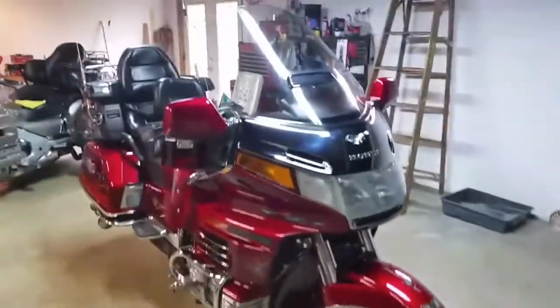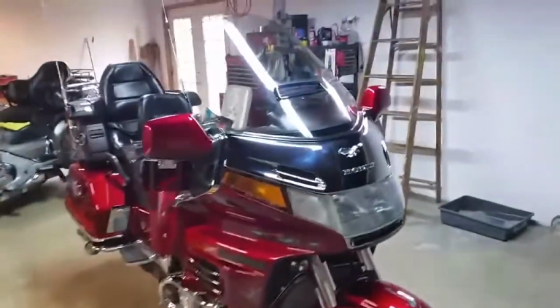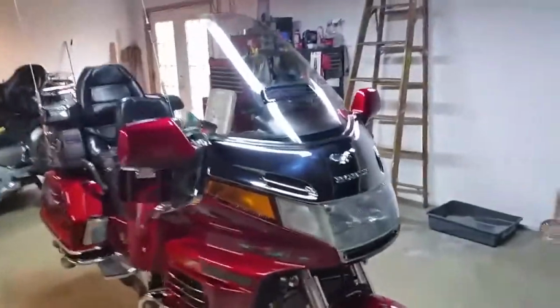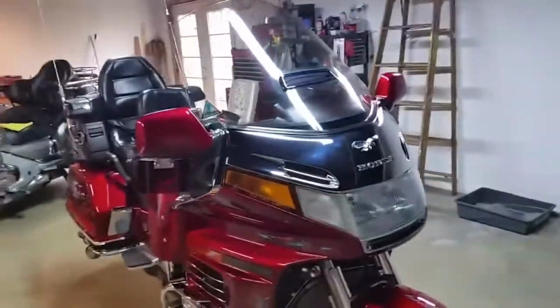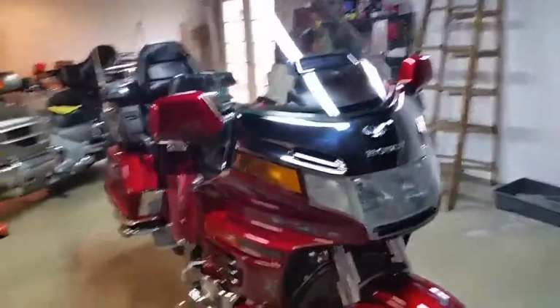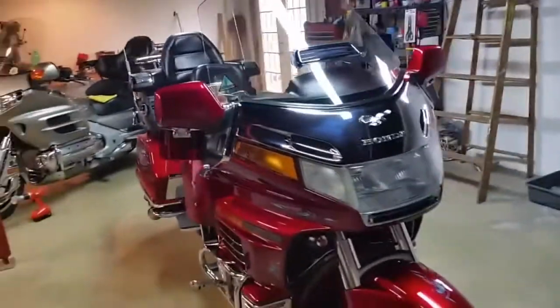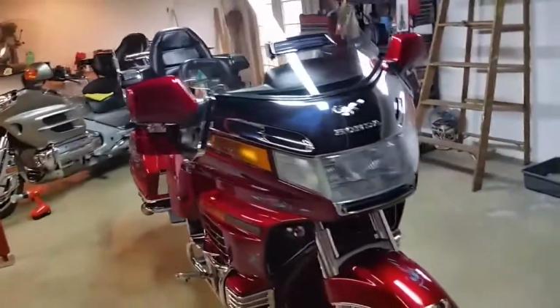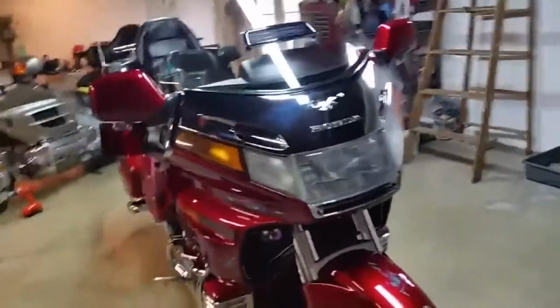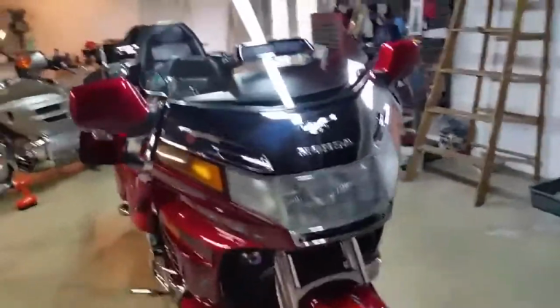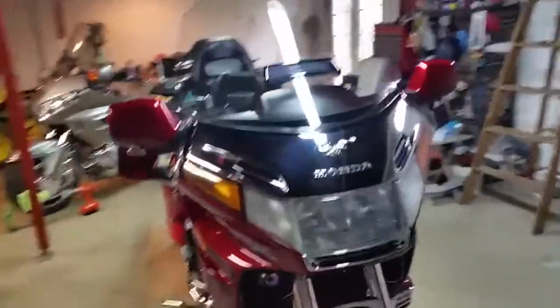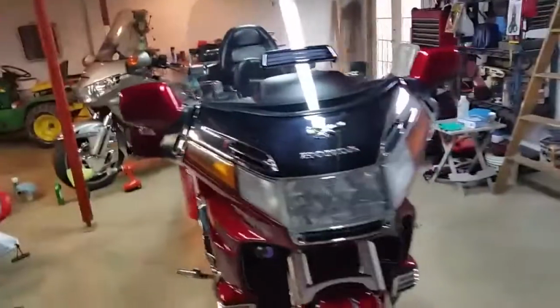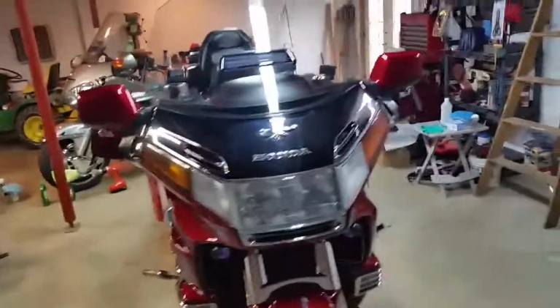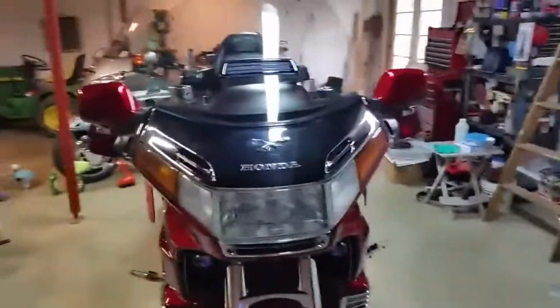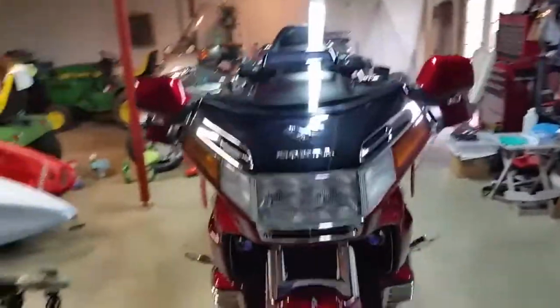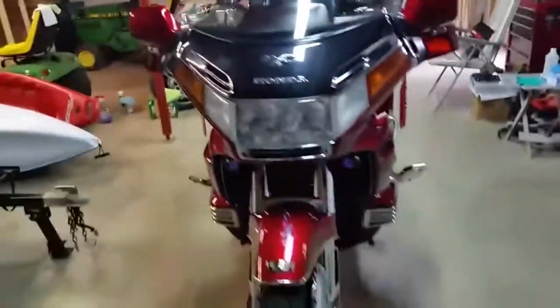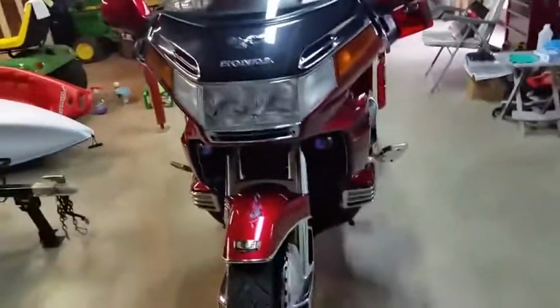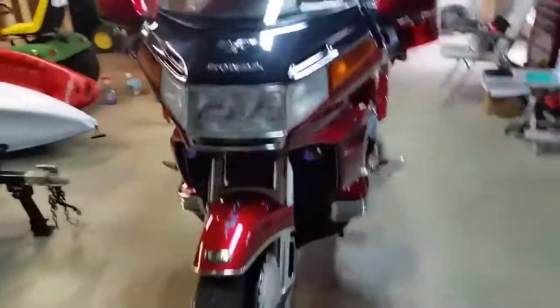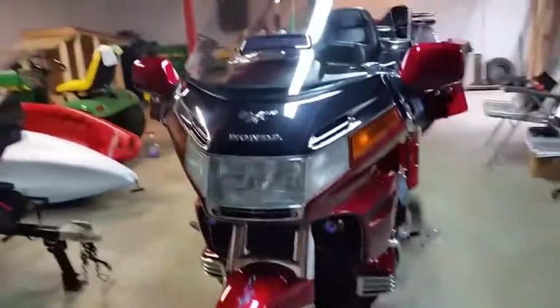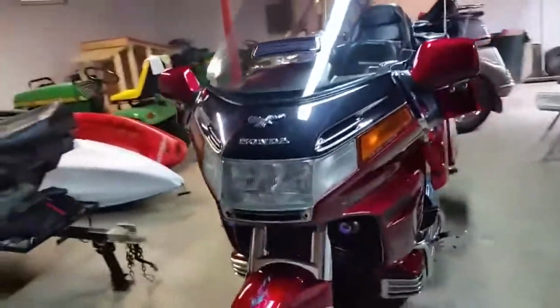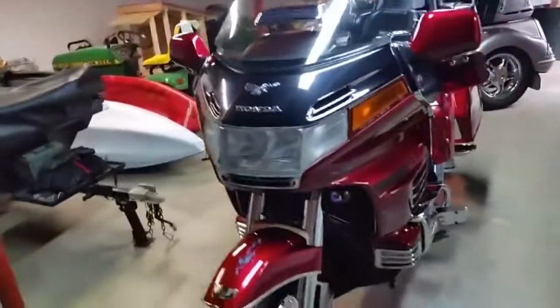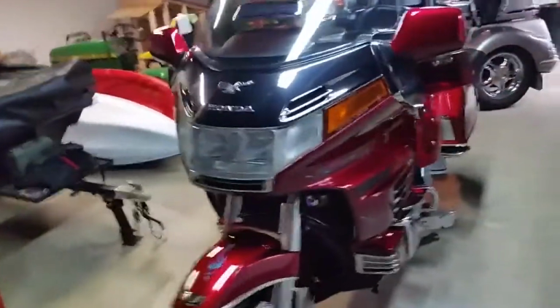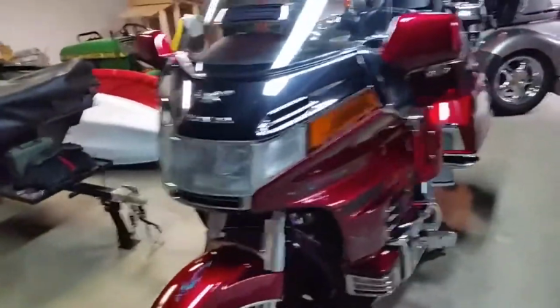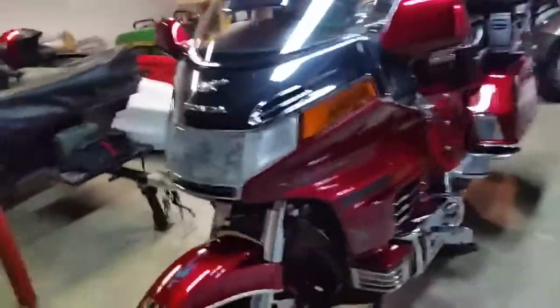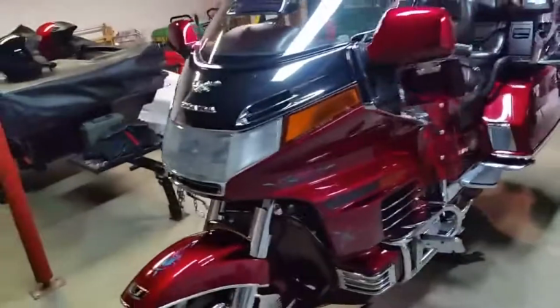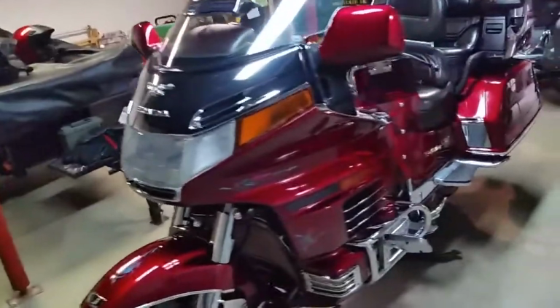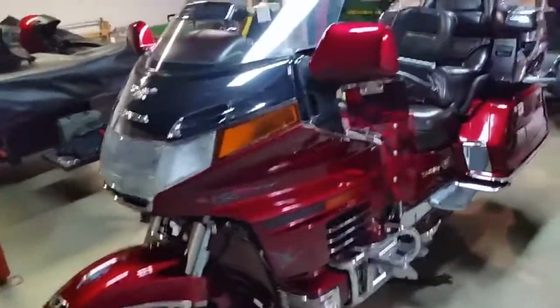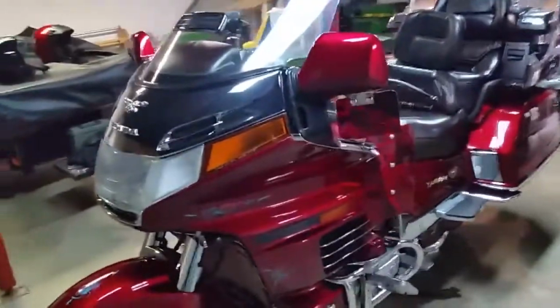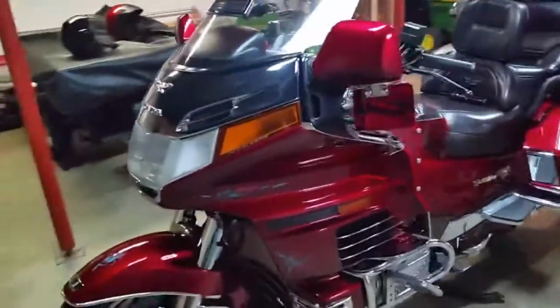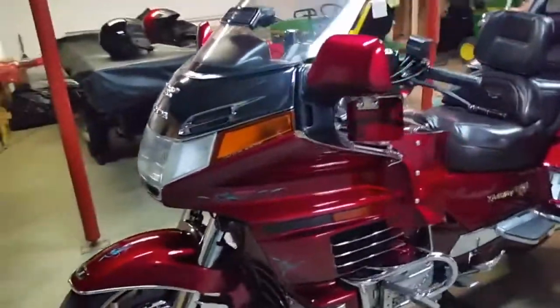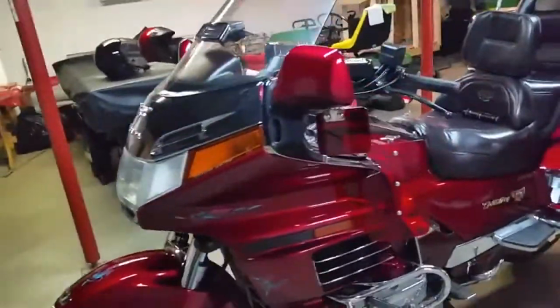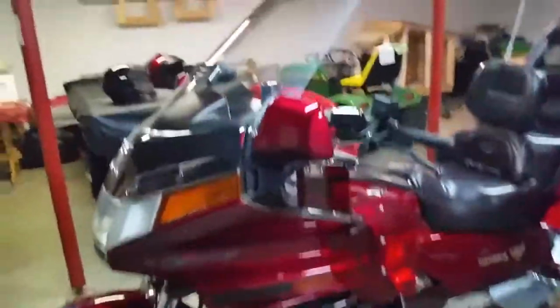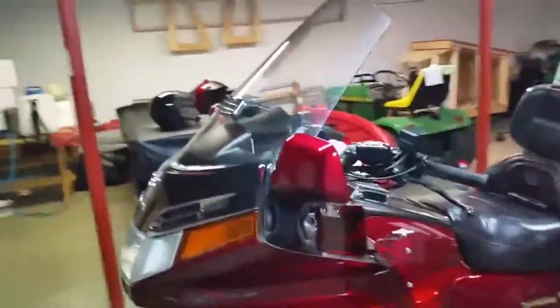This is a 1996 Goldwing Aspencade. As you will see, it's going to have a lot of chrome added to it.